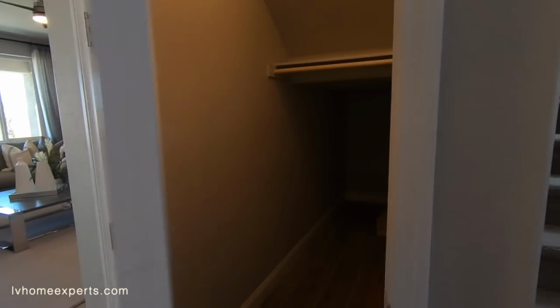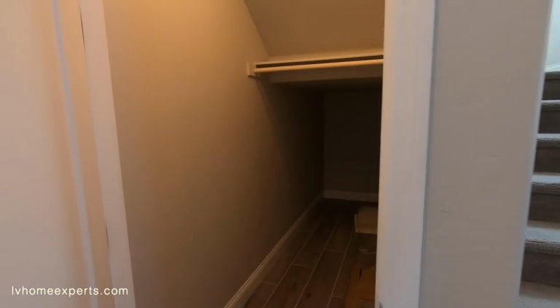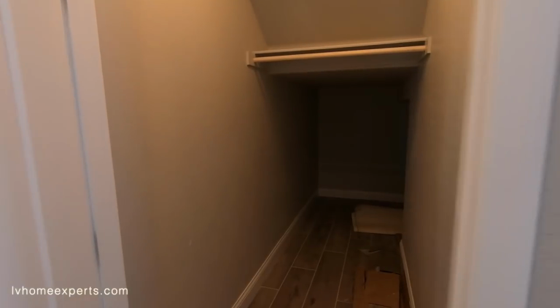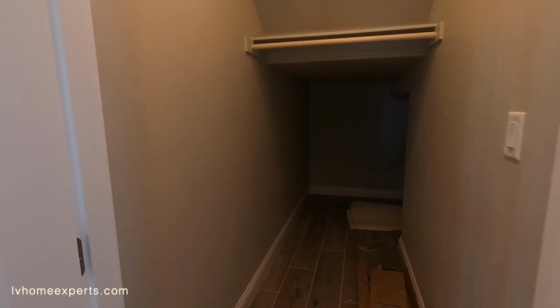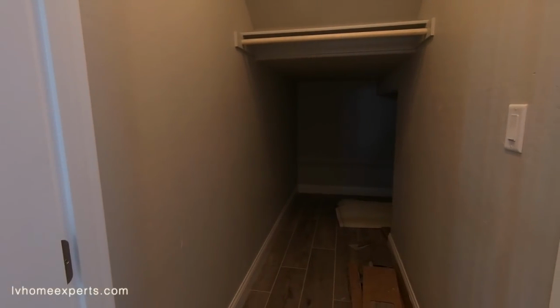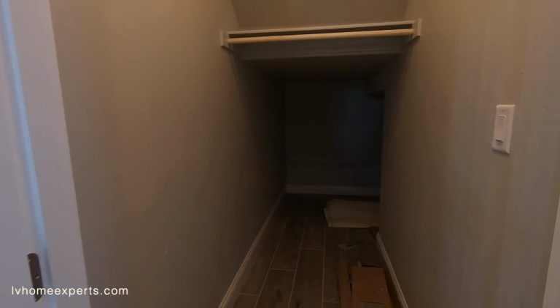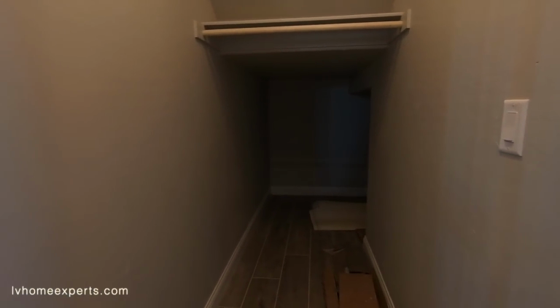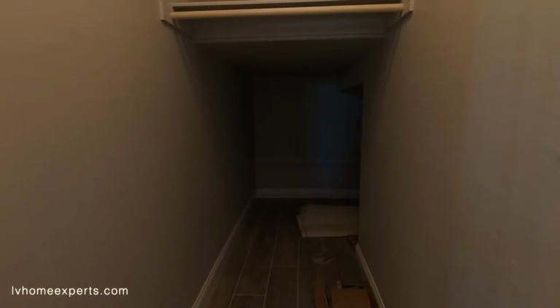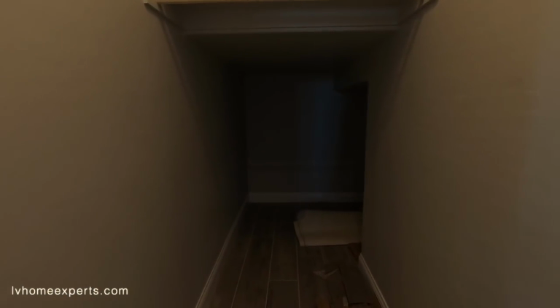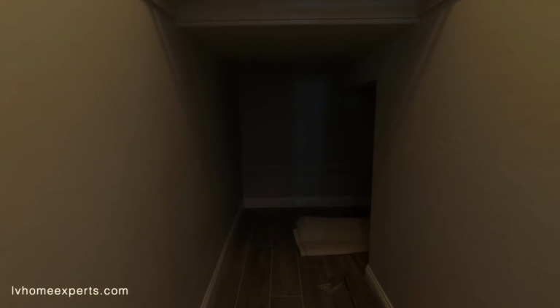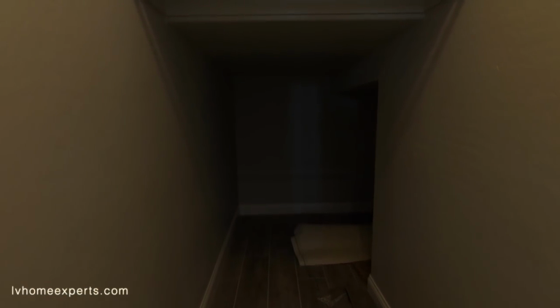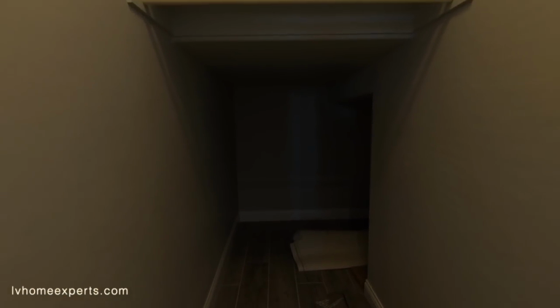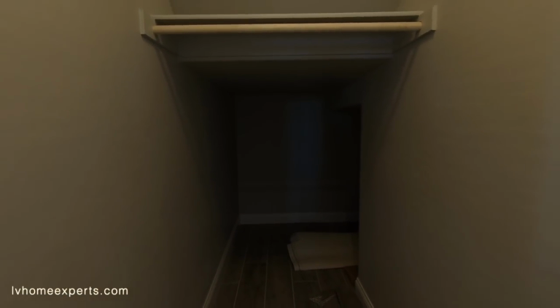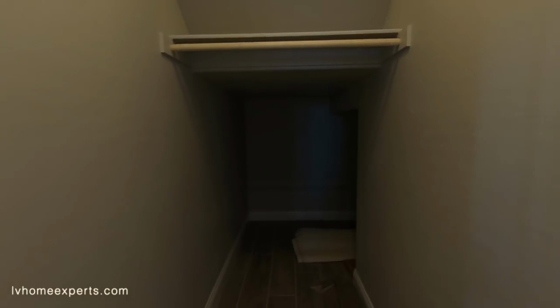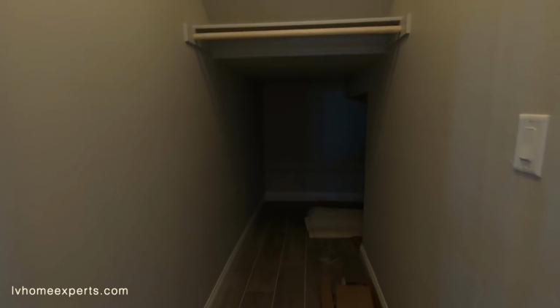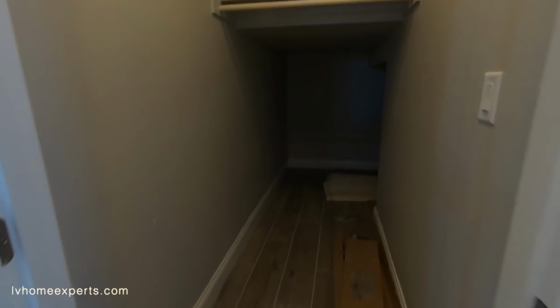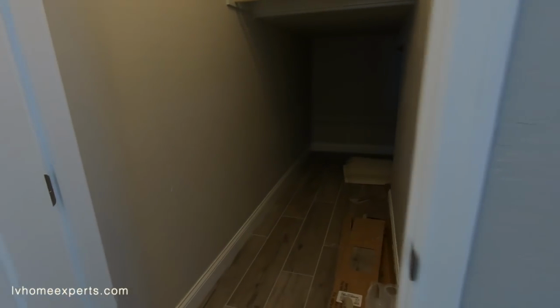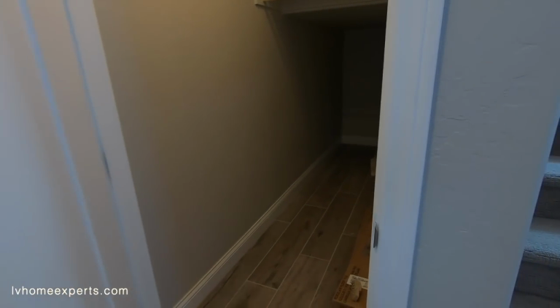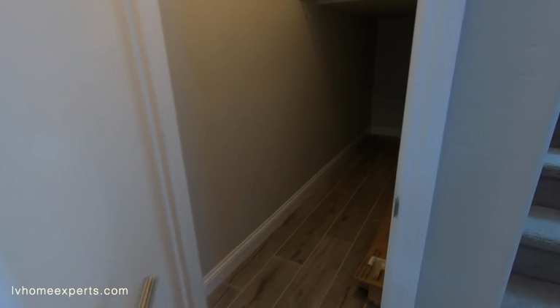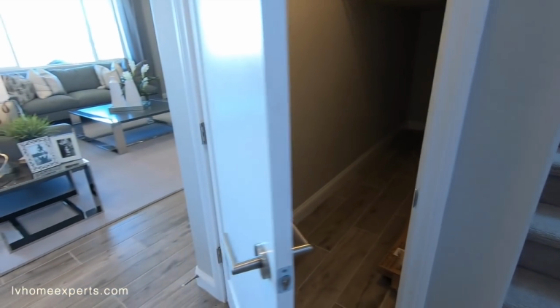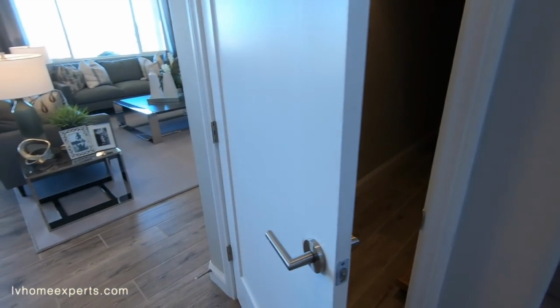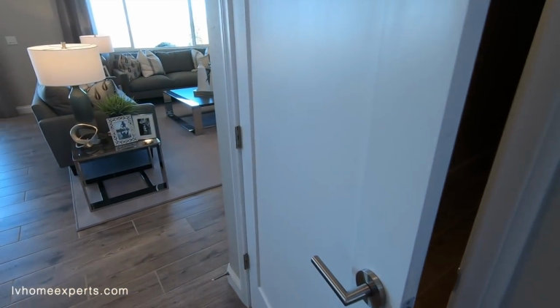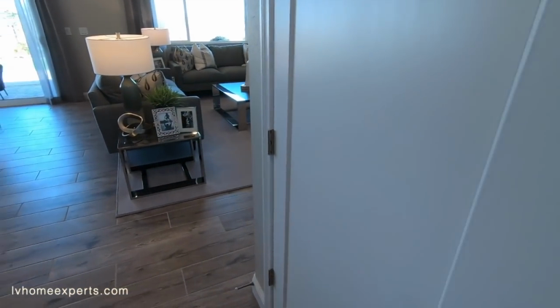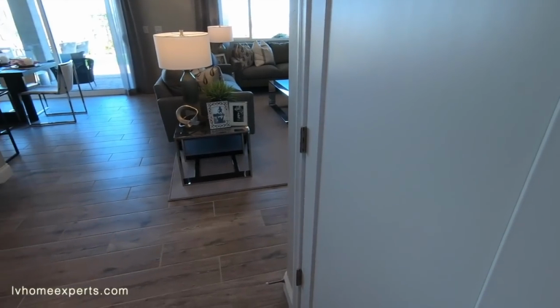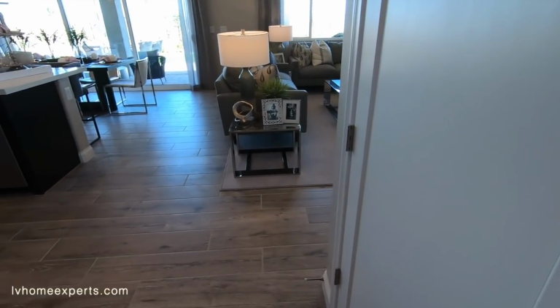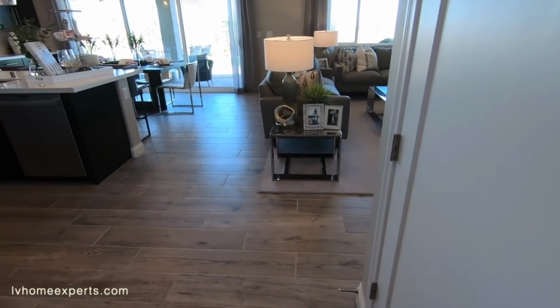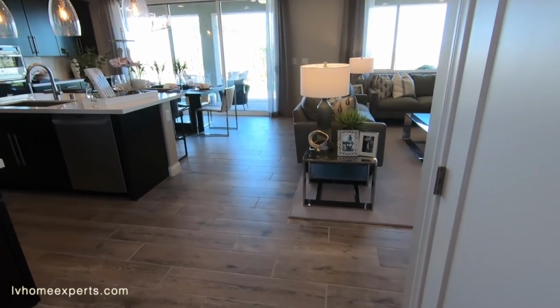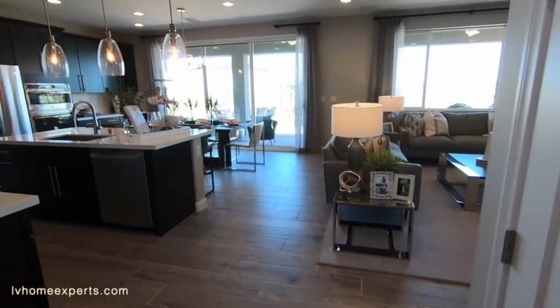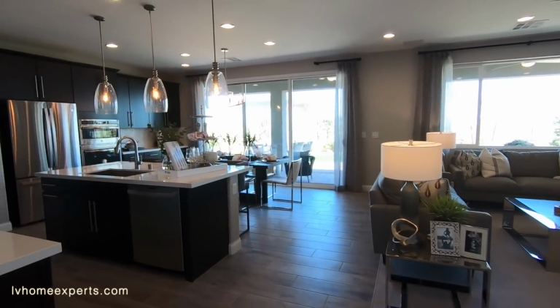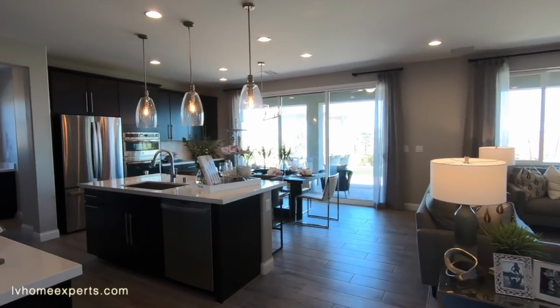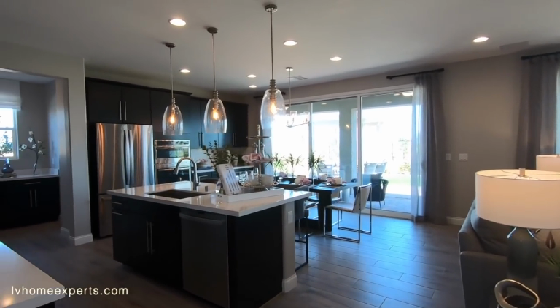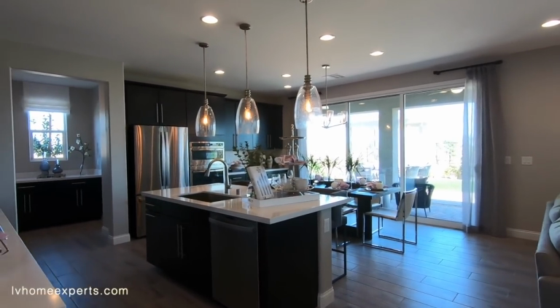Coming underneath here we do have storage. I noticed with this tile they didn't lay it underneath the baseboards — that's normal with builders out here in Las Vegas.